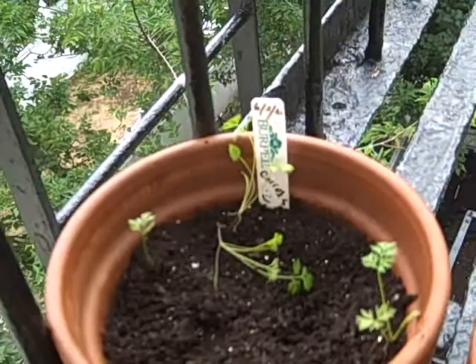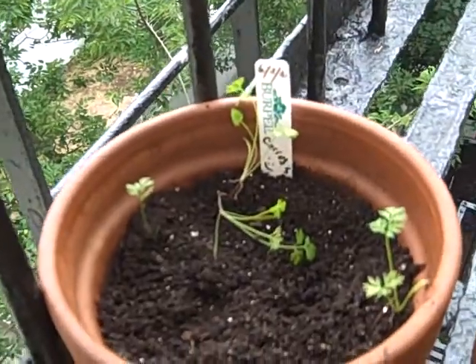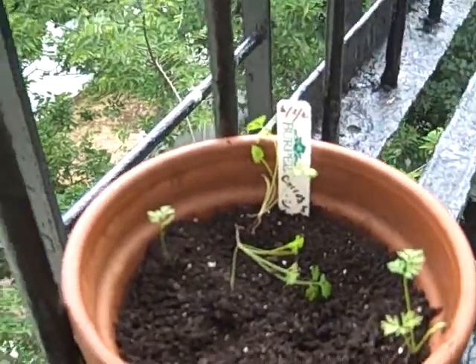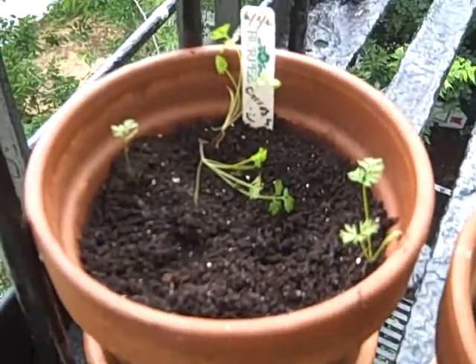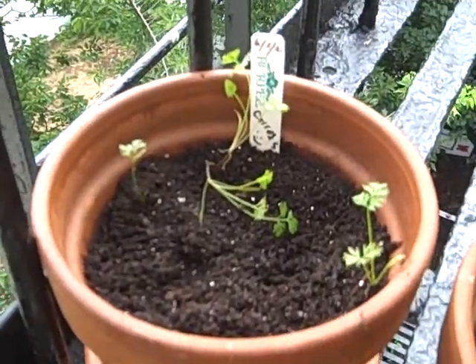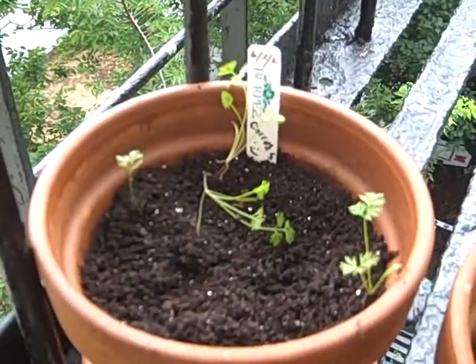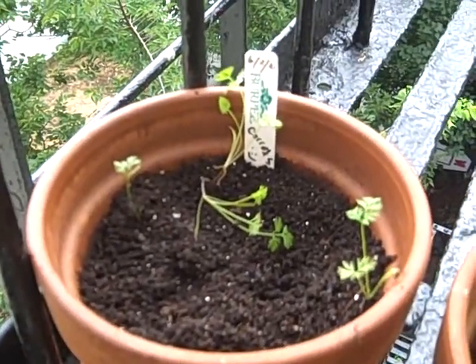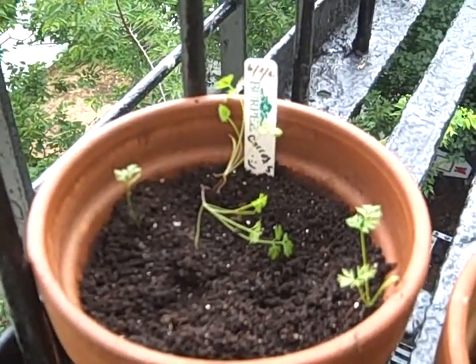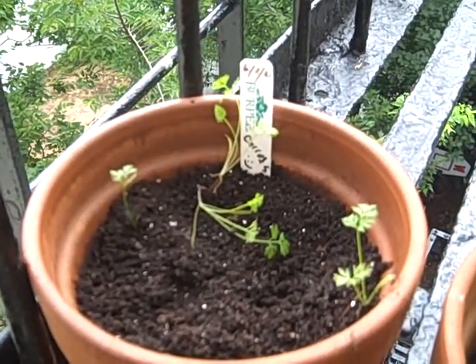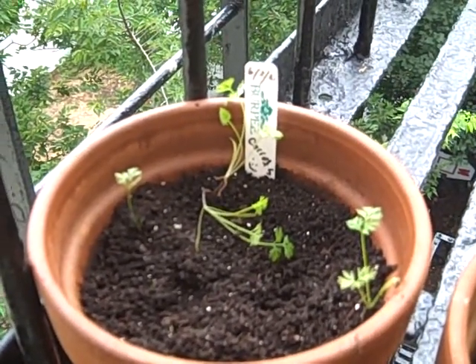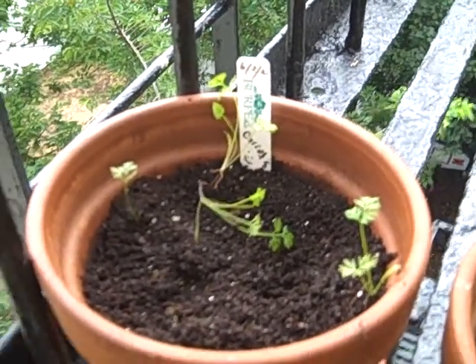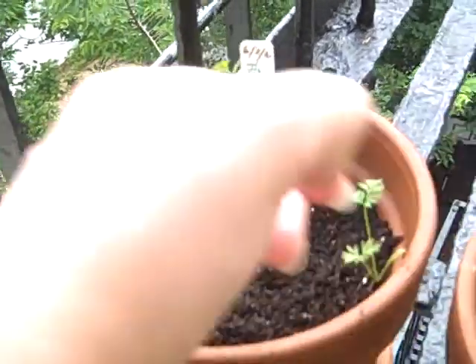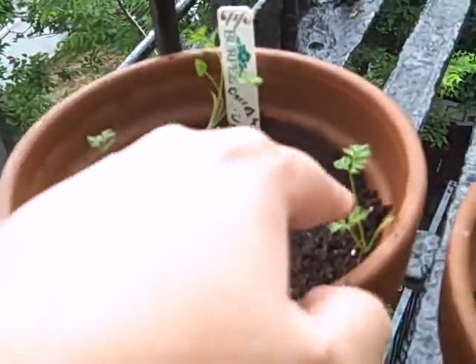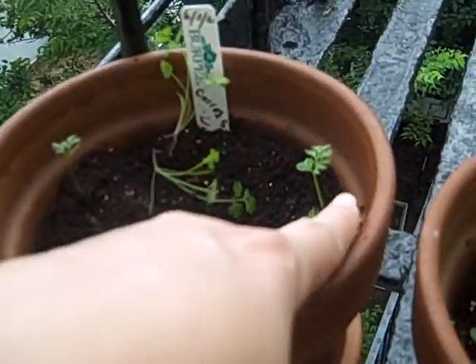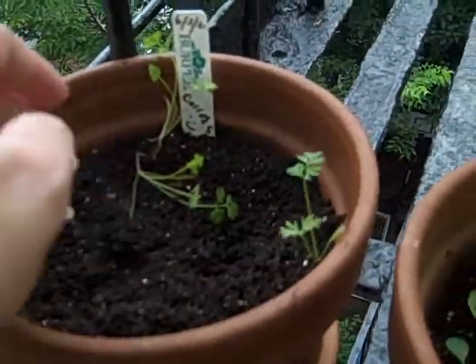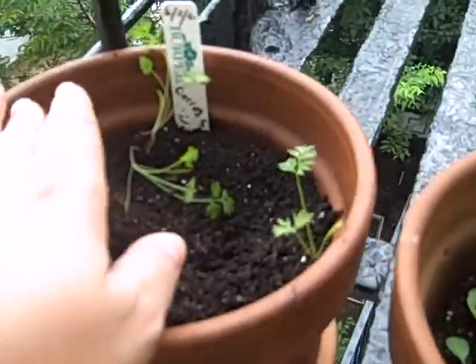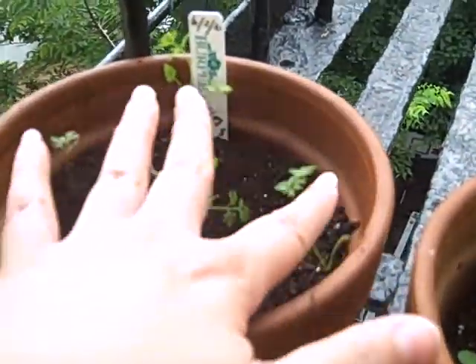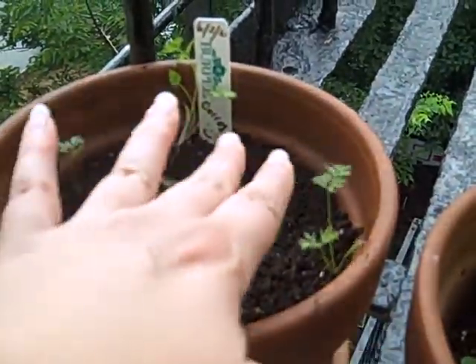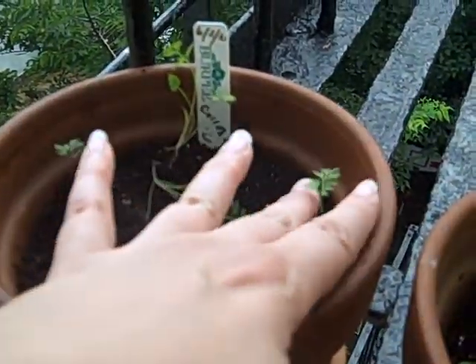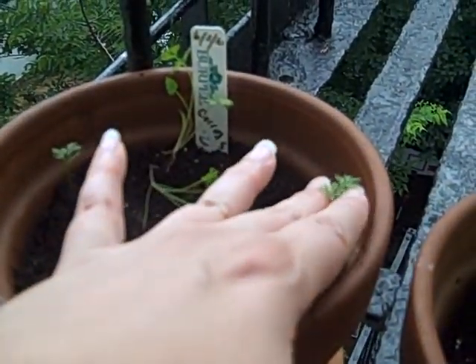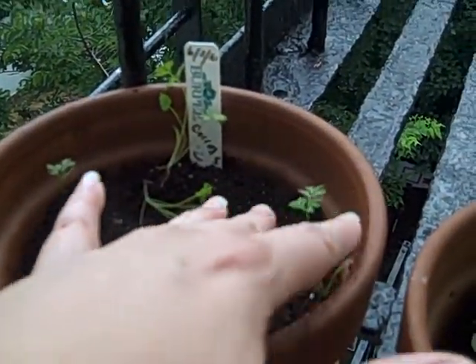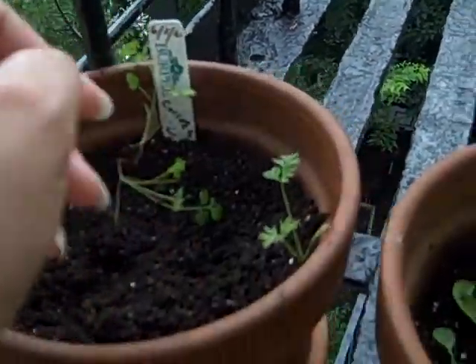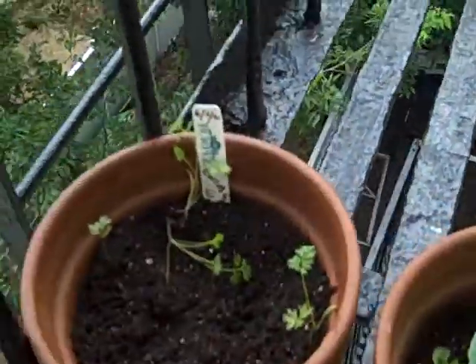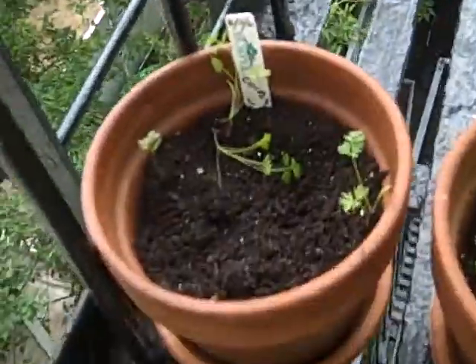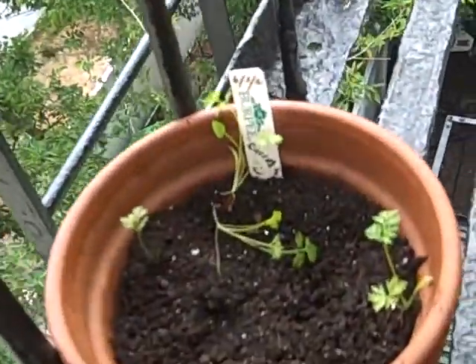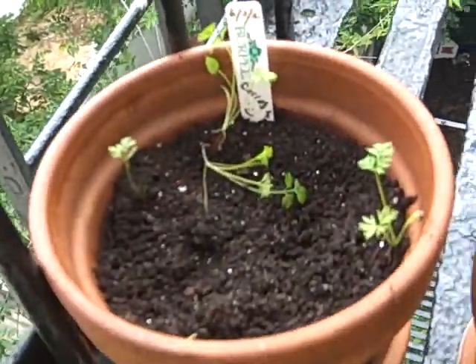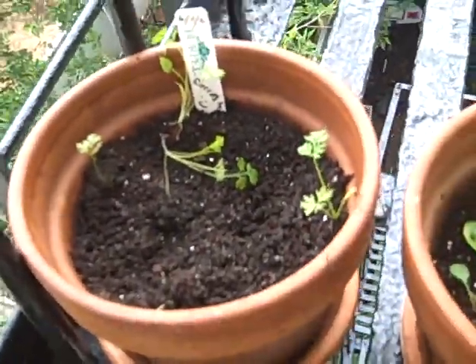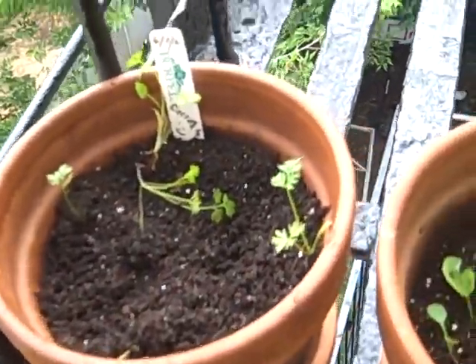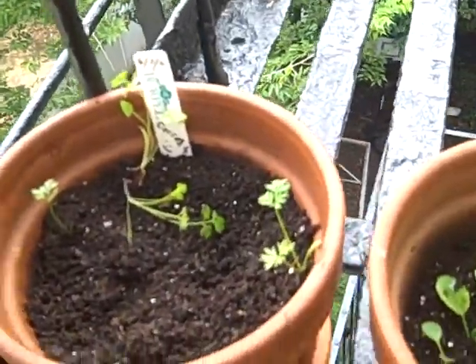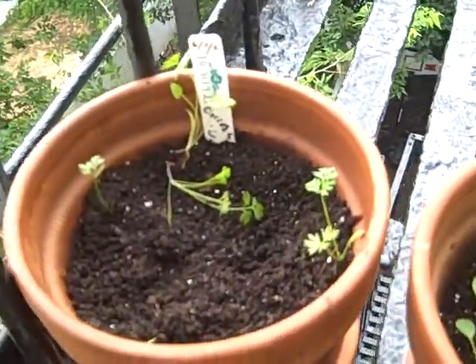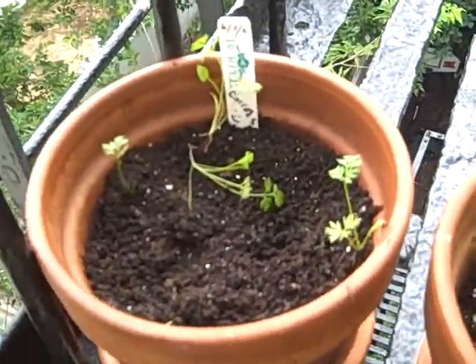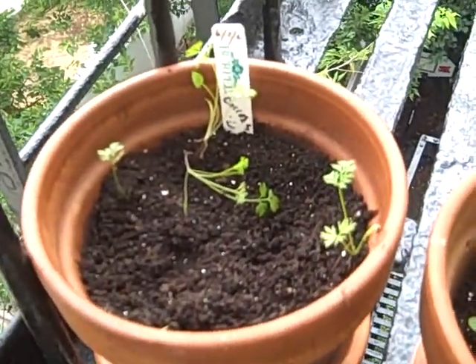The carrots are not looking too hot, but I'm hoping that these will survive. I'm really excited to see how they come out.